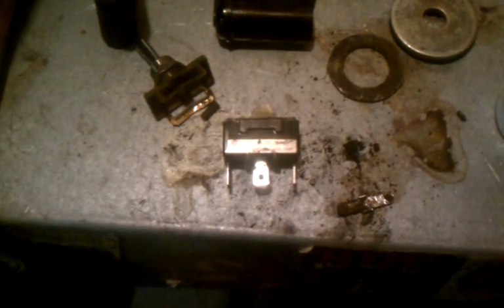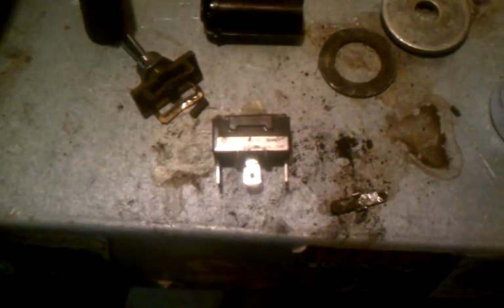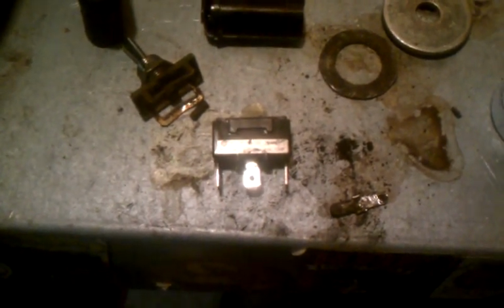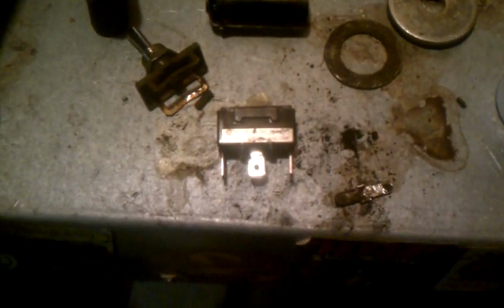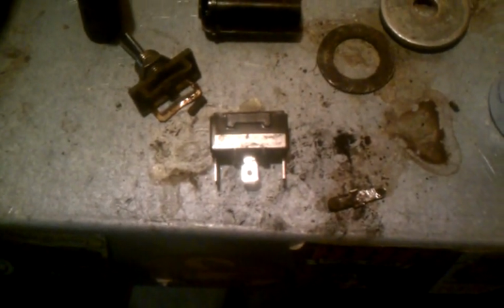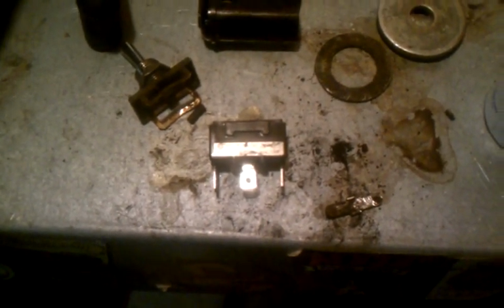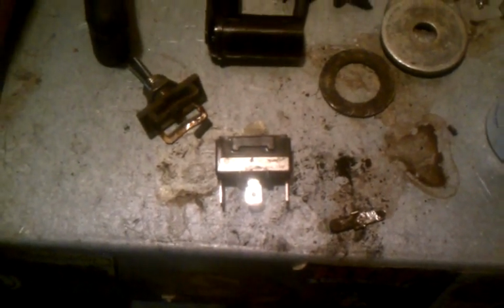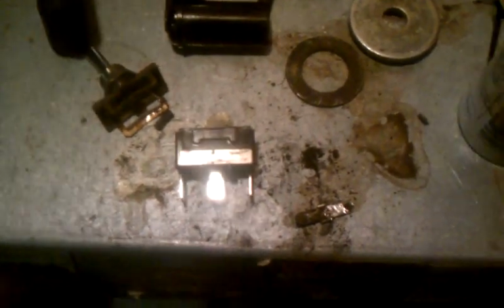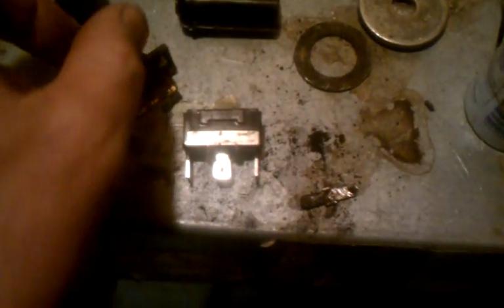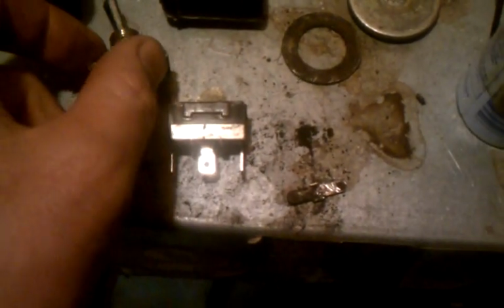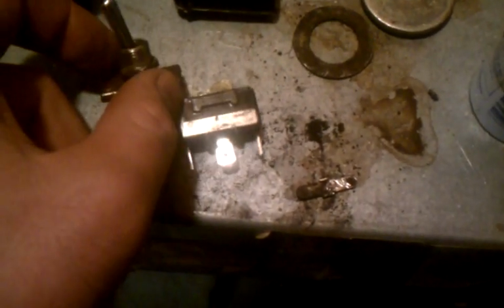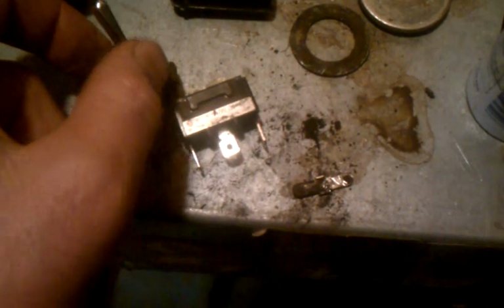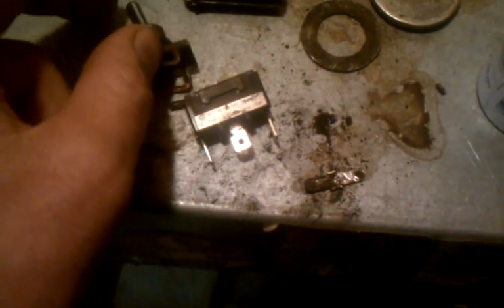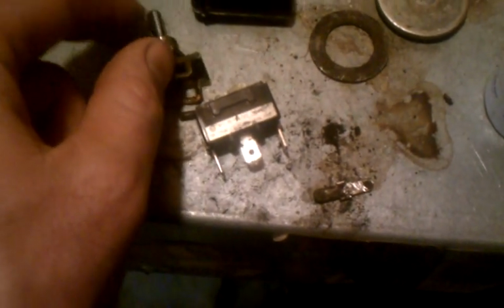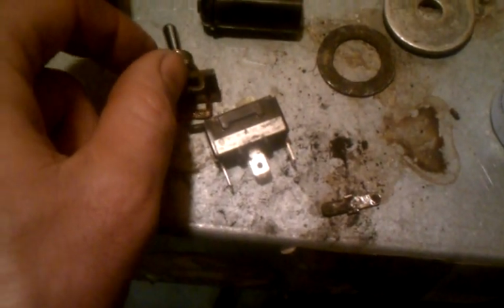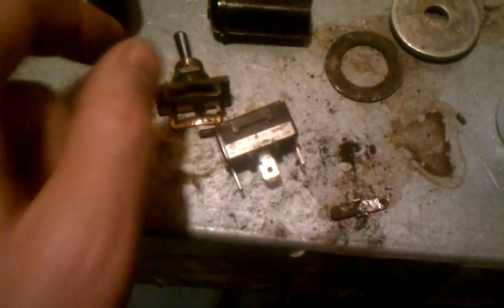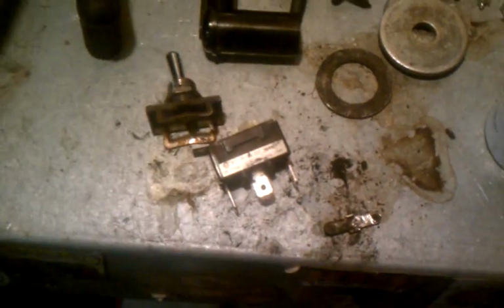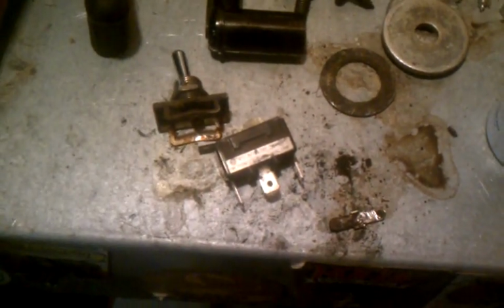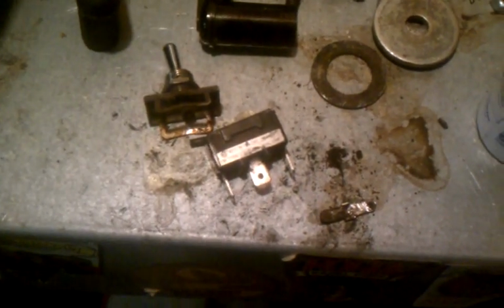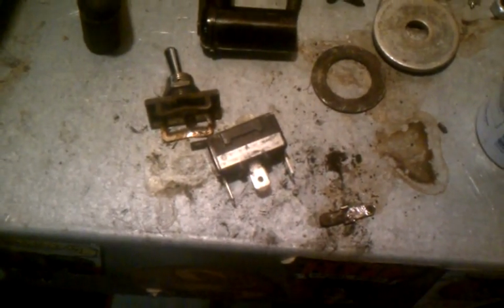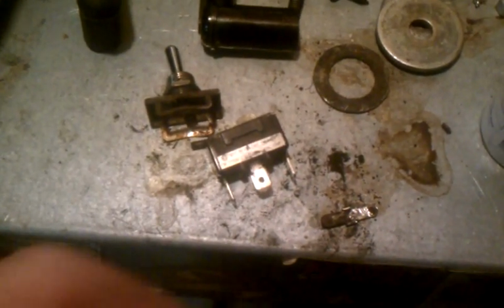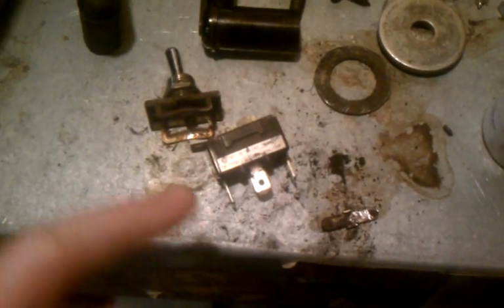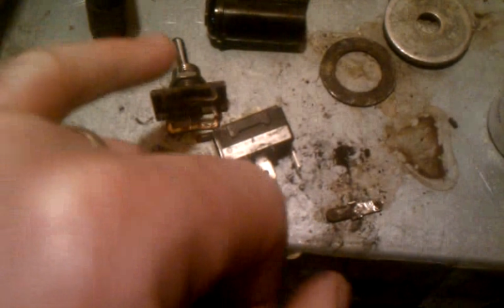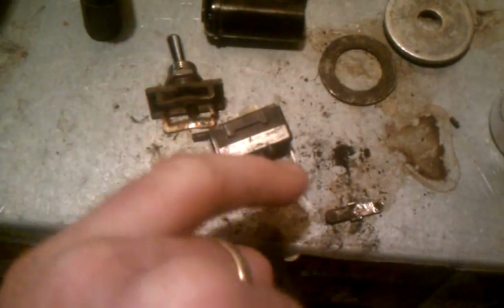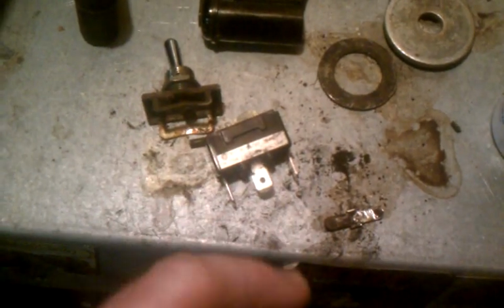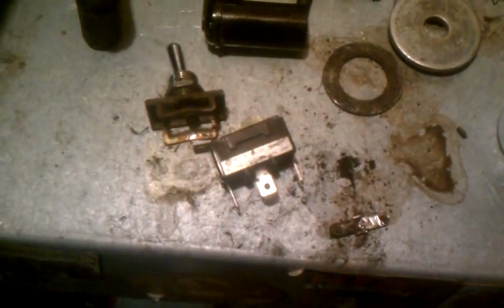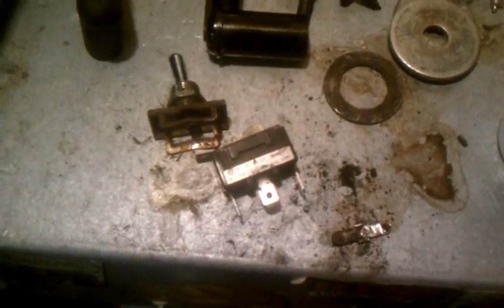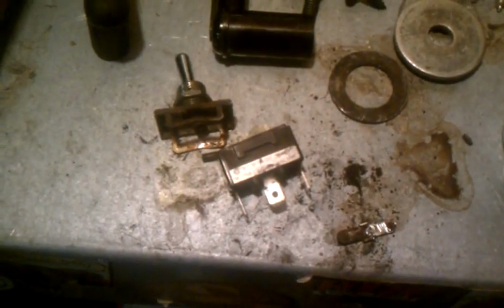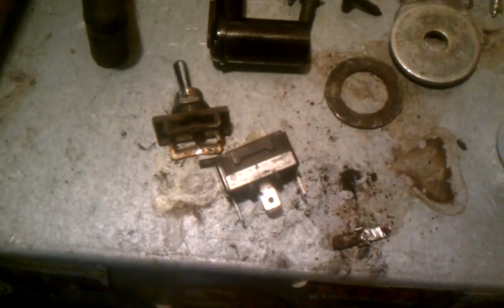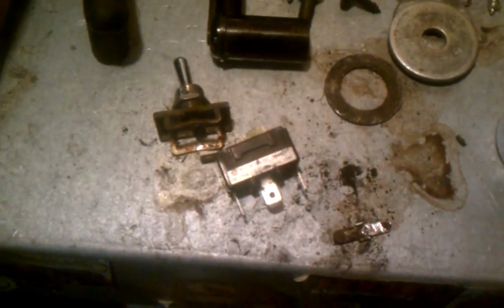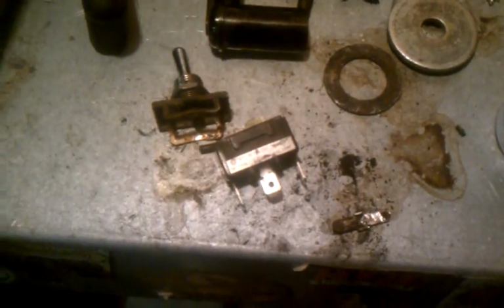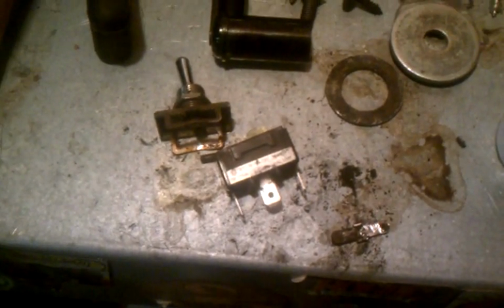I hope that helps some of you guys out. If you have any problems with it, pull your switch apart. I am missing the rubber piece that goes over here to protect it from snow getting in there, so I'm assuming that's maybe why it corroded. We're going to clean it up and put some dielectric grease on there and we'll be good to go.